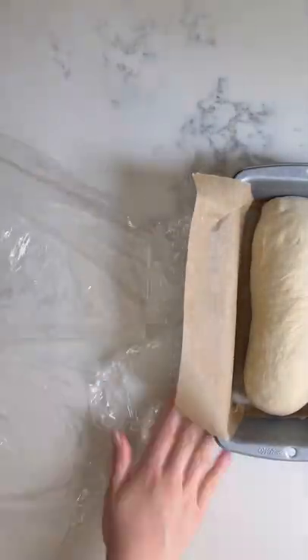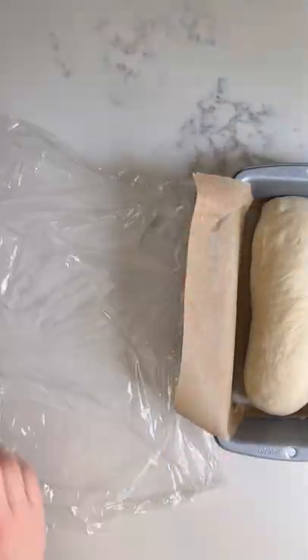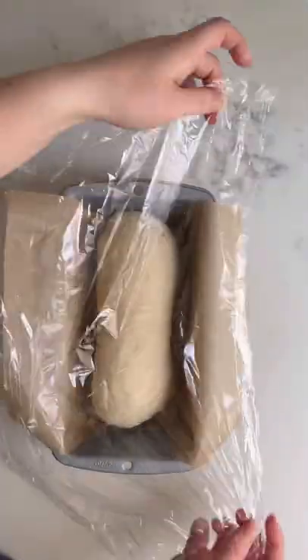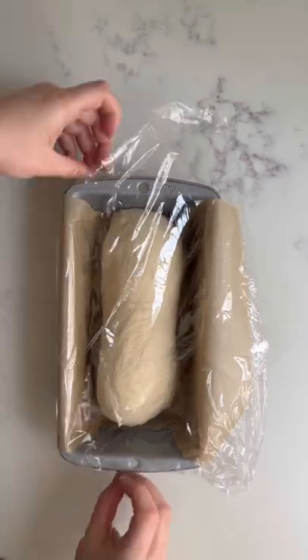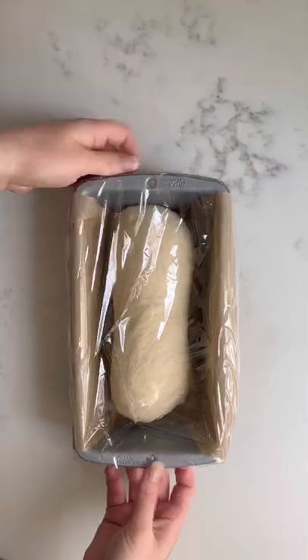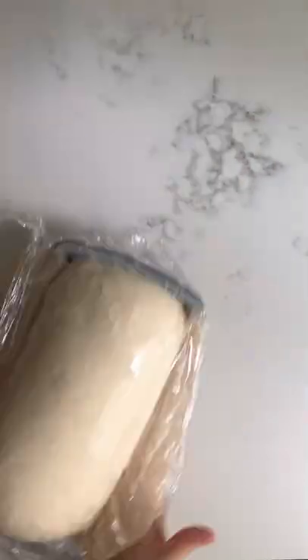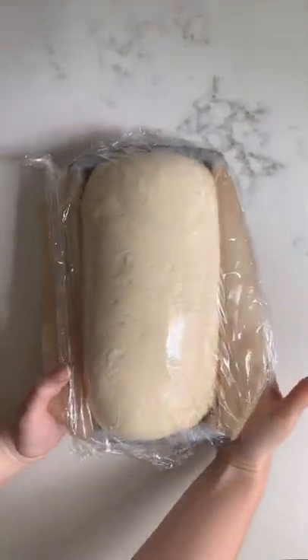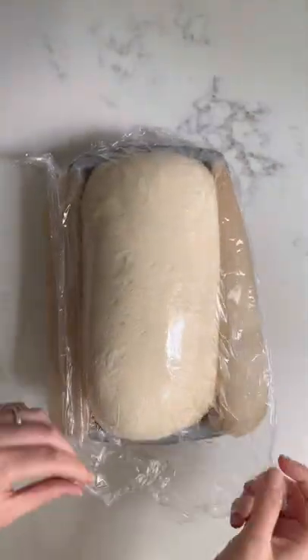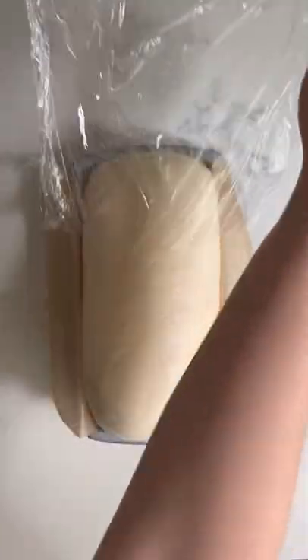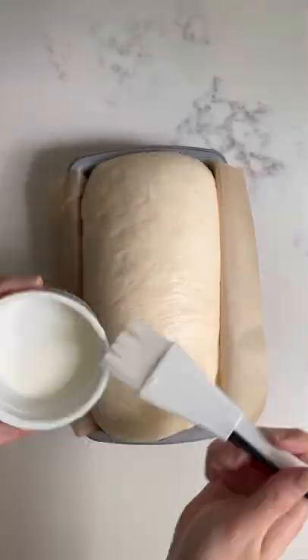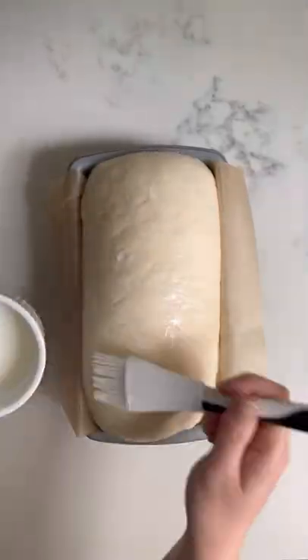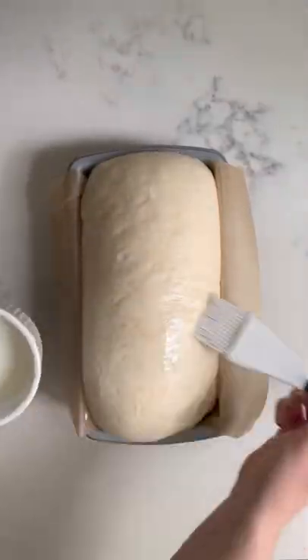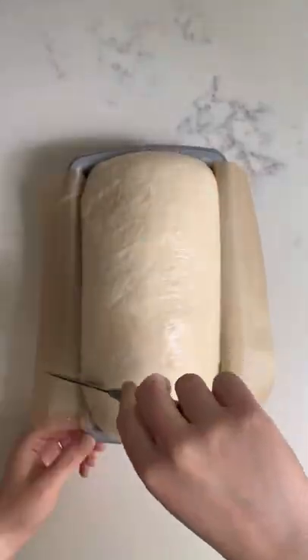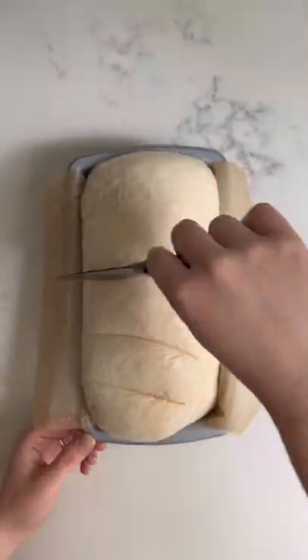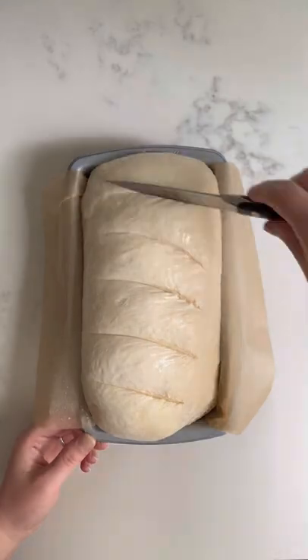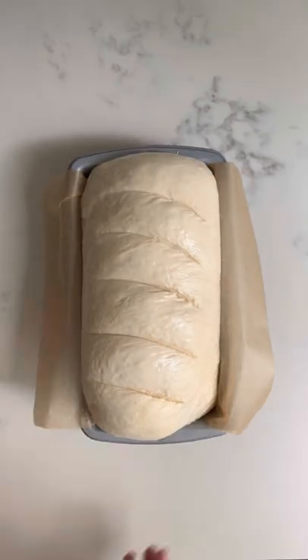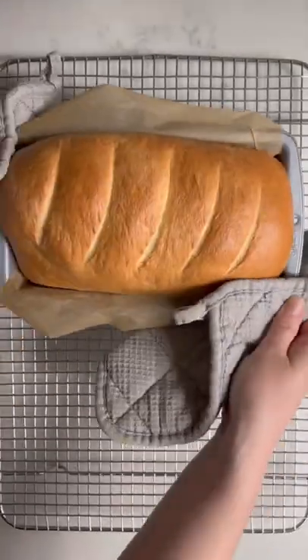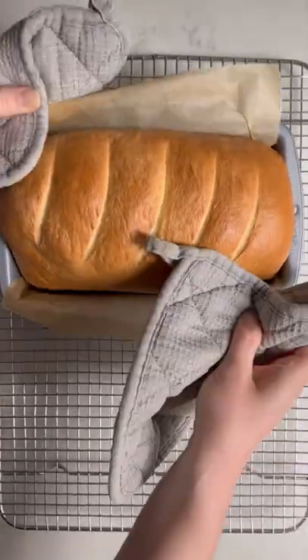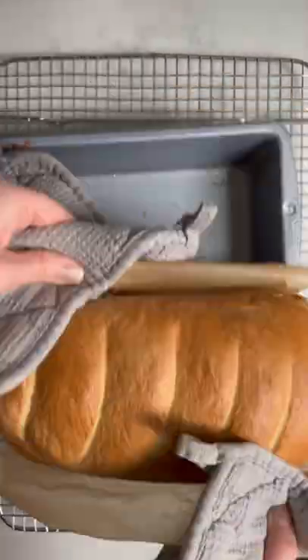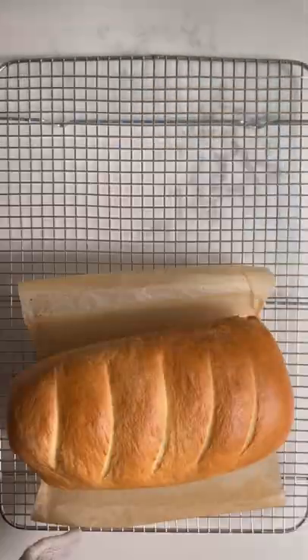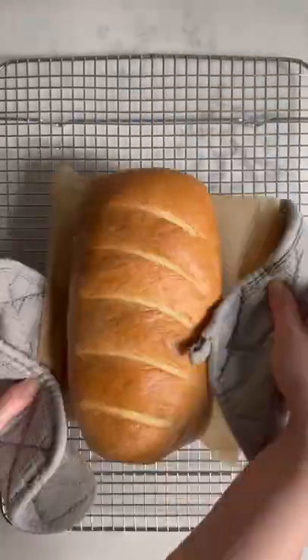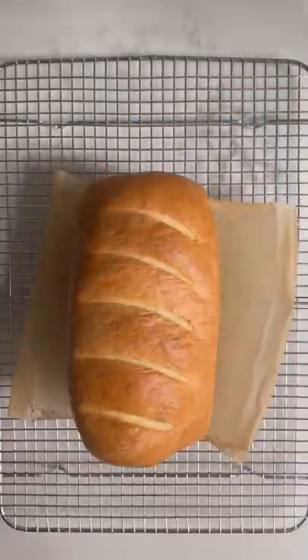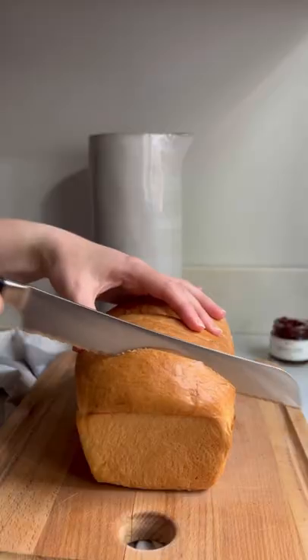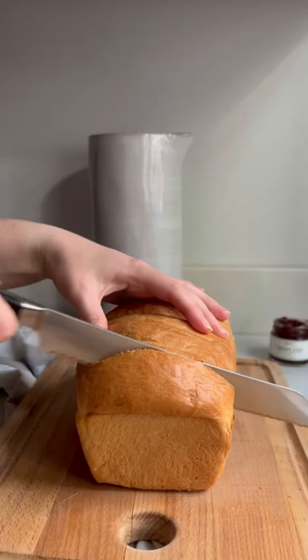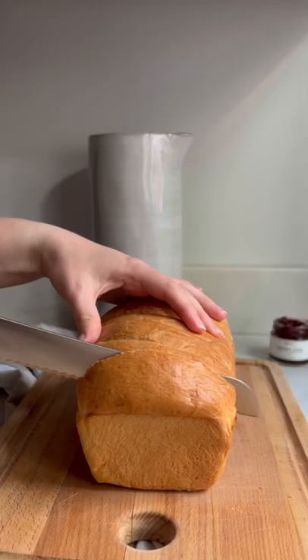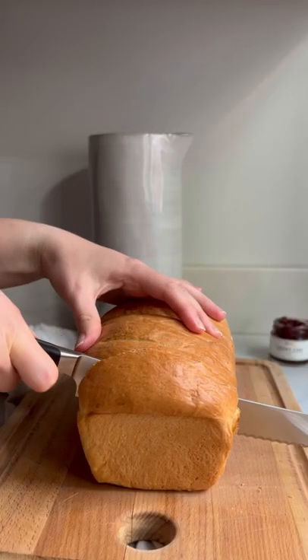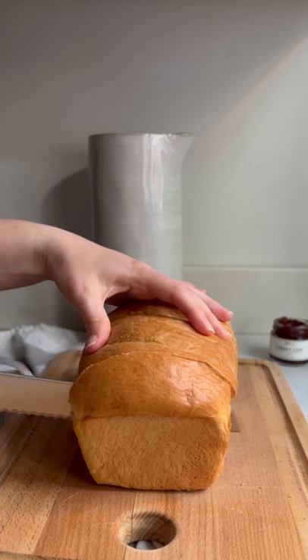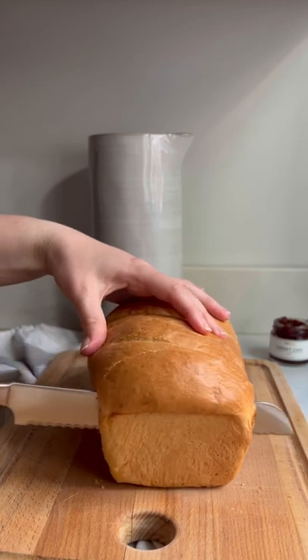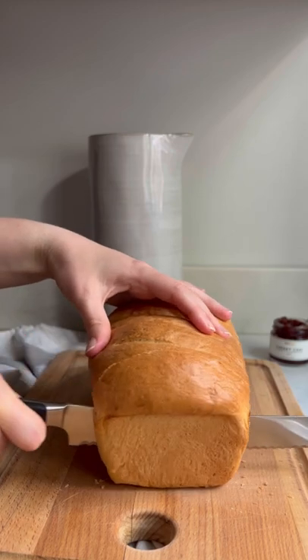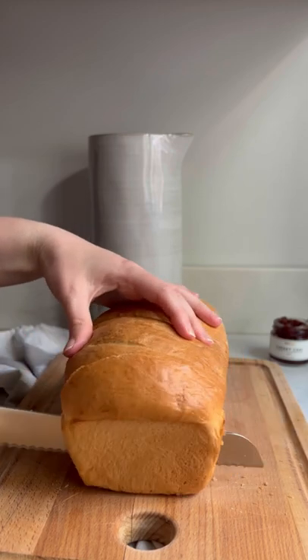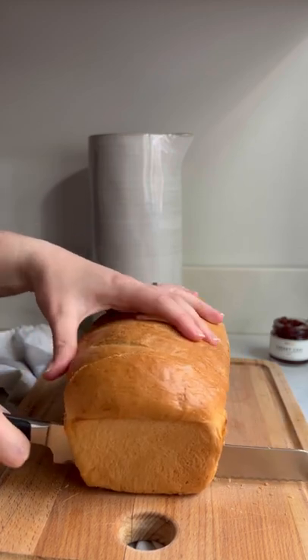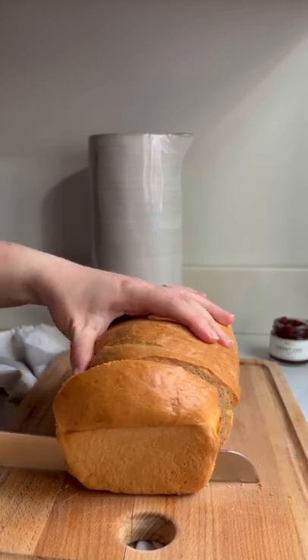And then we let this rise again until it's doubled in size, maybe a little more, and peeks over the edge of the tin. We brush it with milk and score it, and we end up with this beautiful golden loaf. Cut it up — it's great for sandwiches, or just toasted with butter.